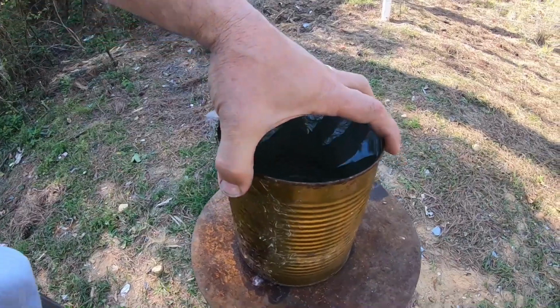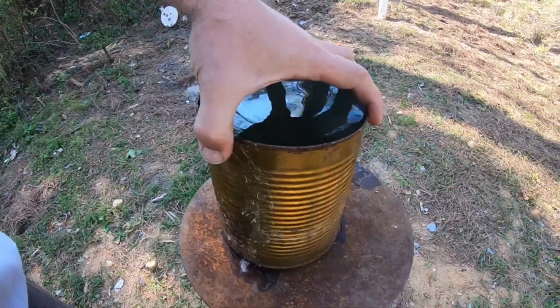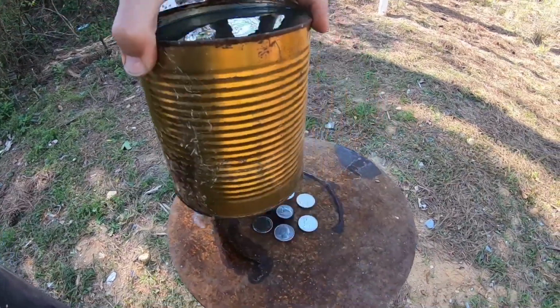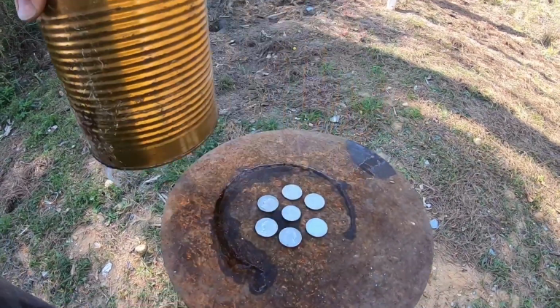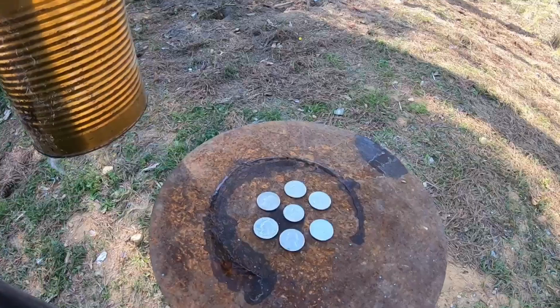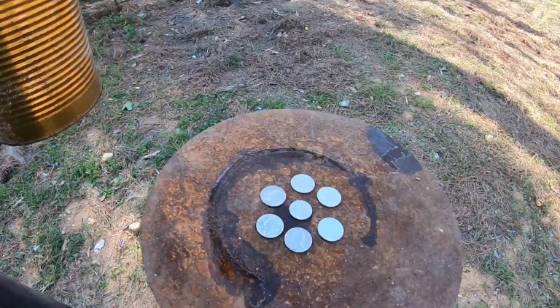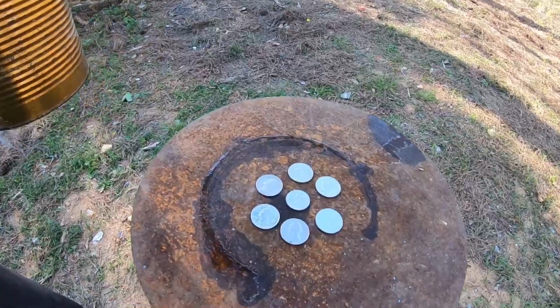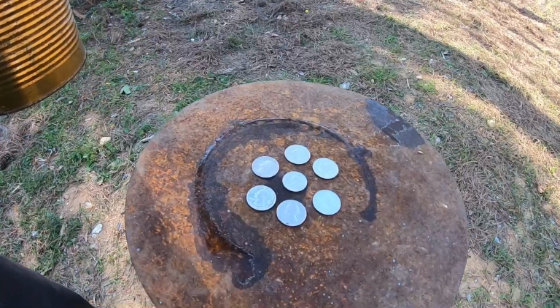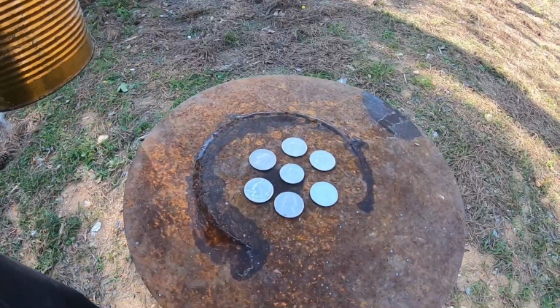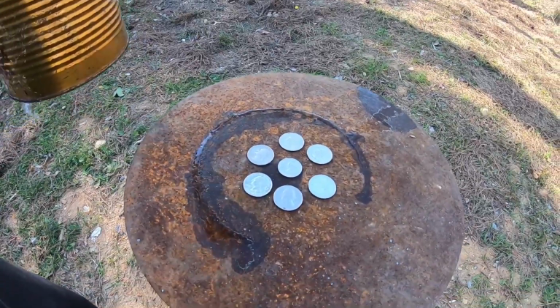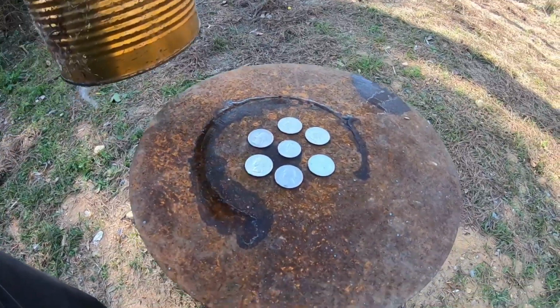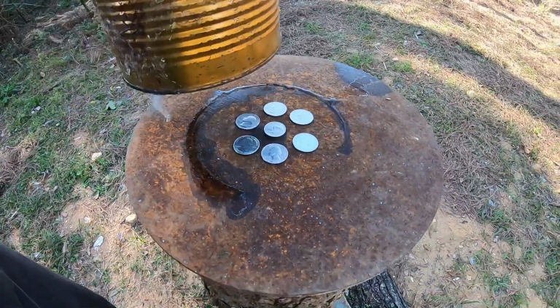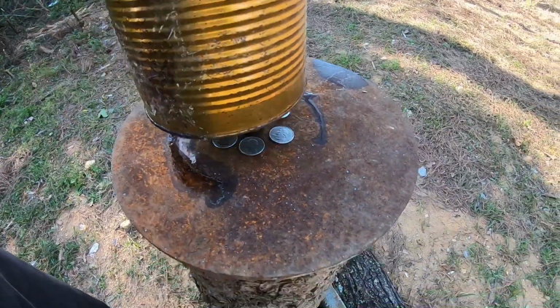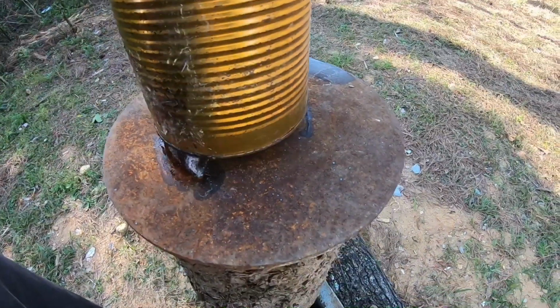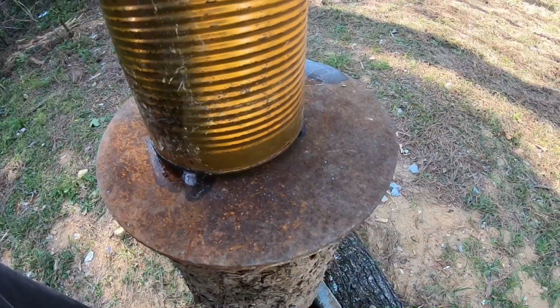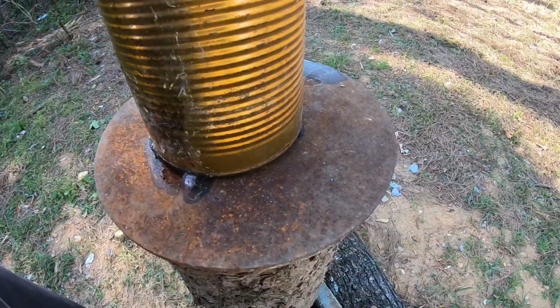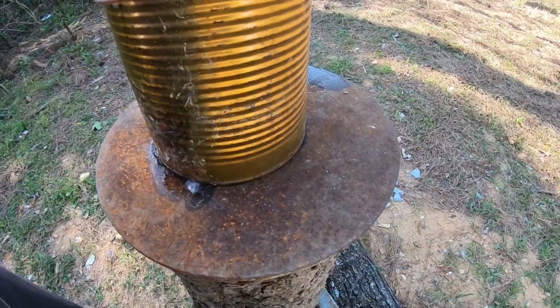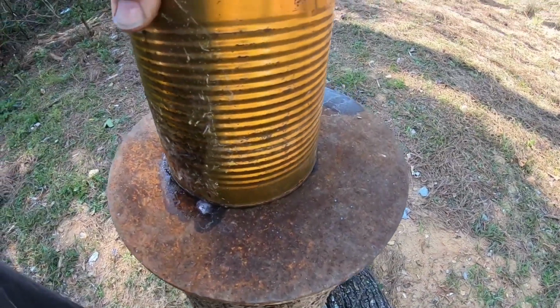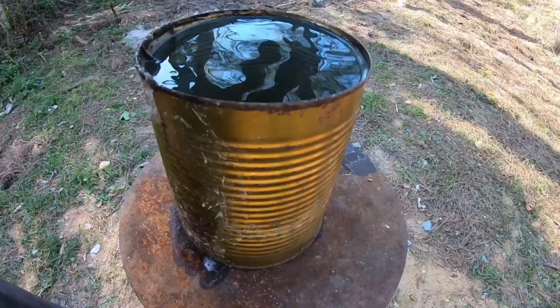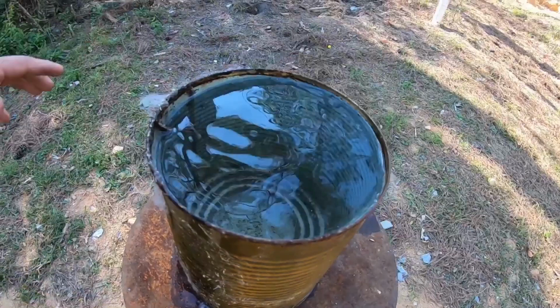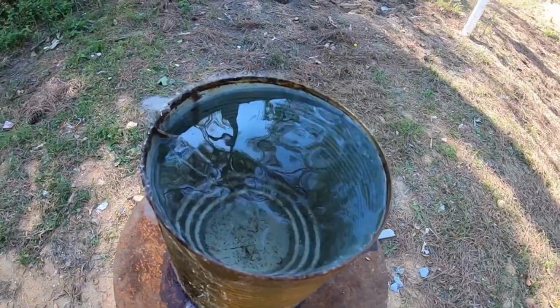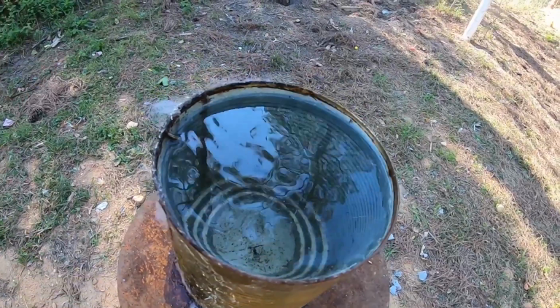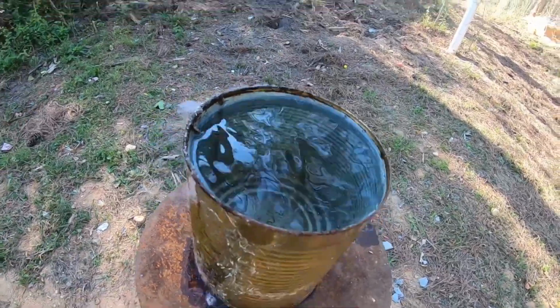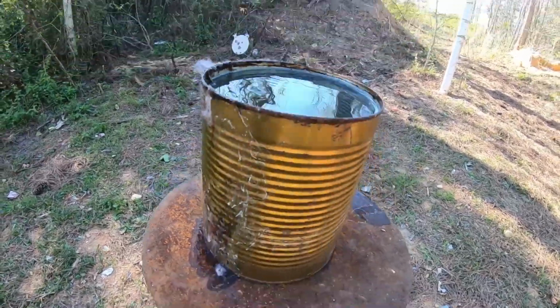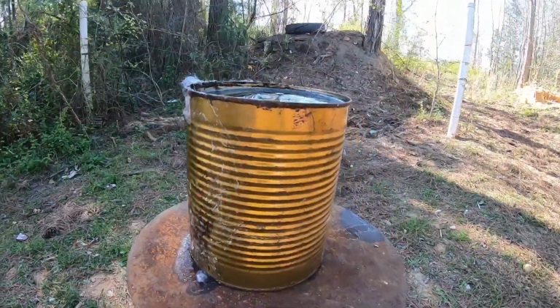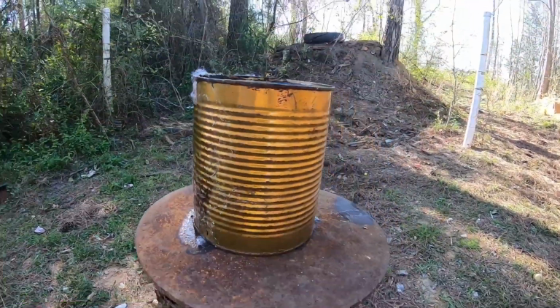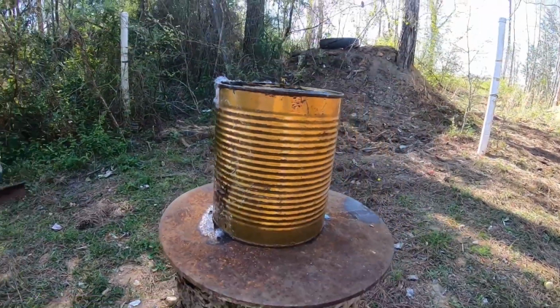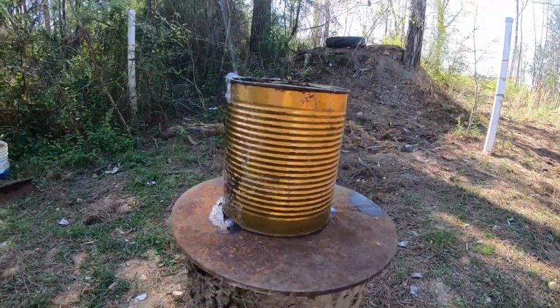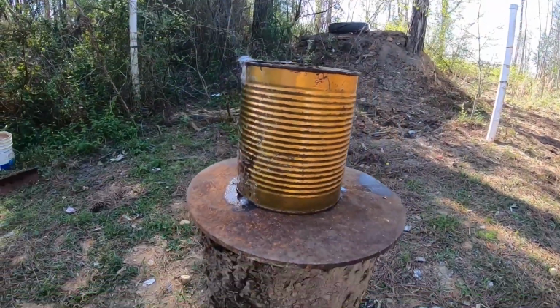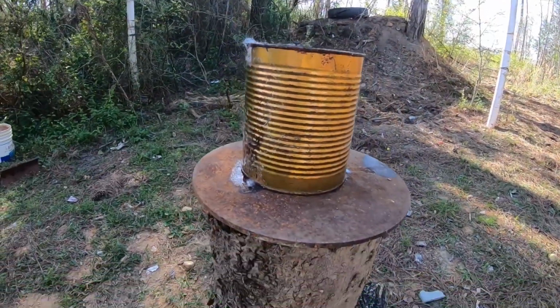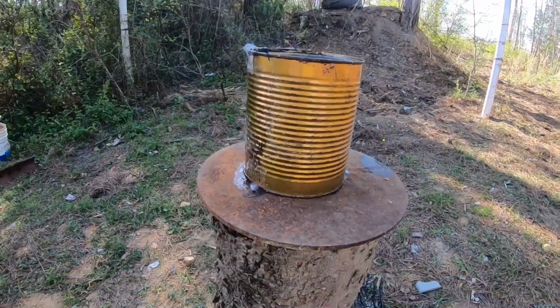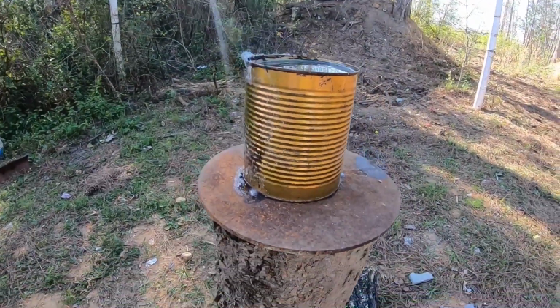Hello everybody, we're going to shoot this tin can full of water sitting over top of these coins and see what it'll do. So let's get set up and have at it. Thank you for coming by and watching.